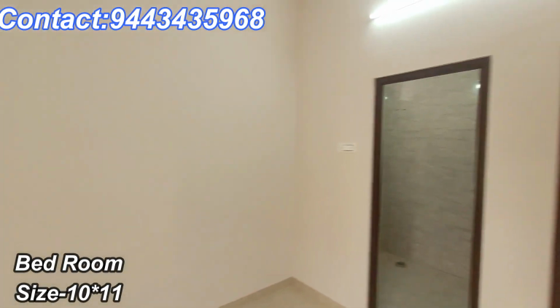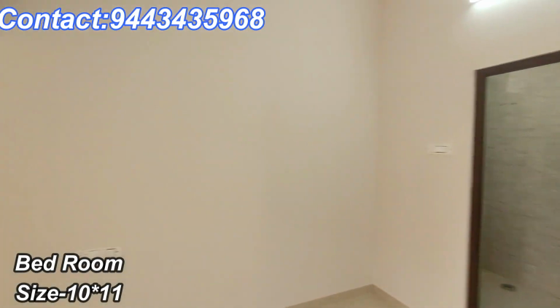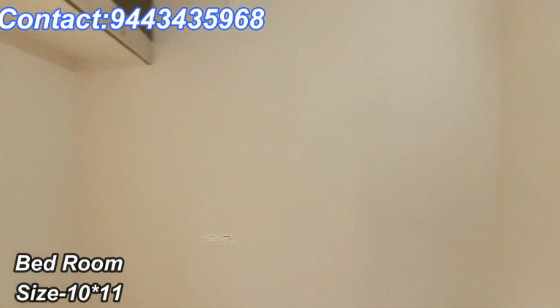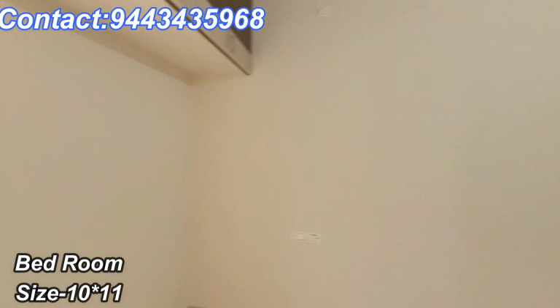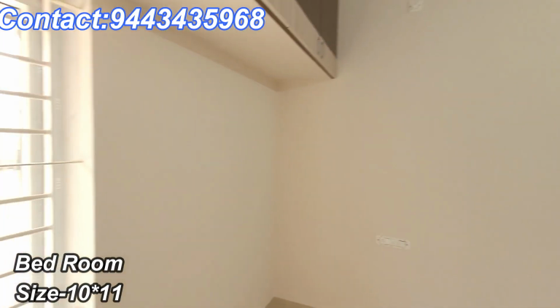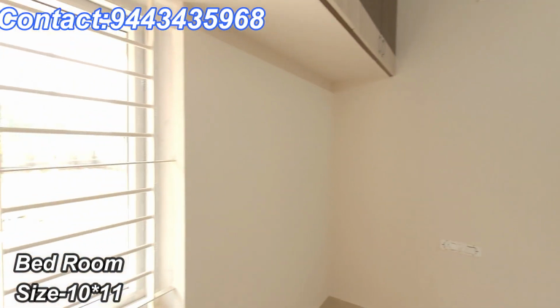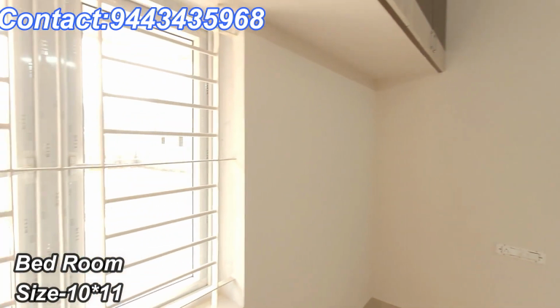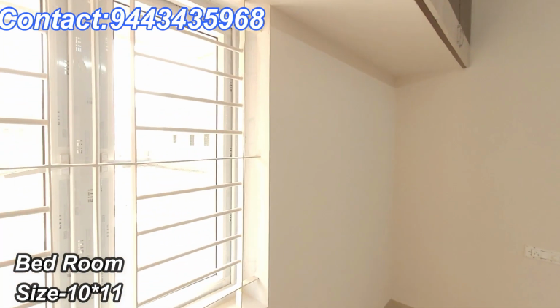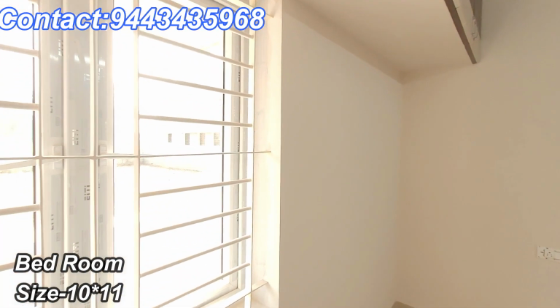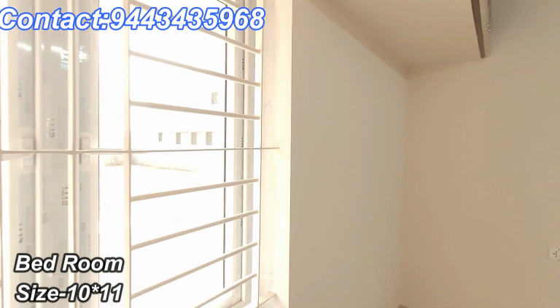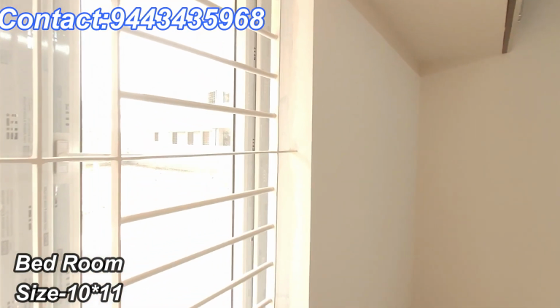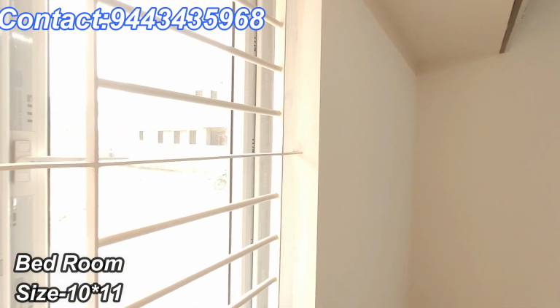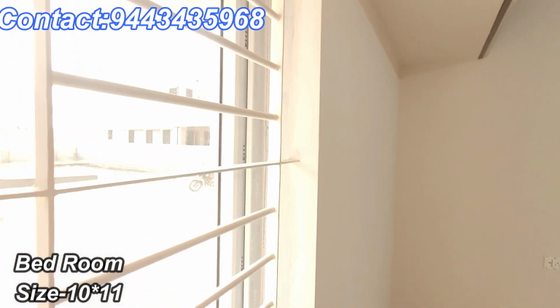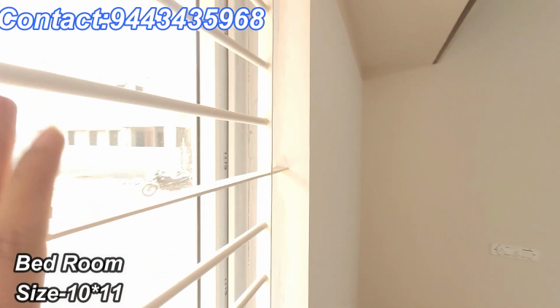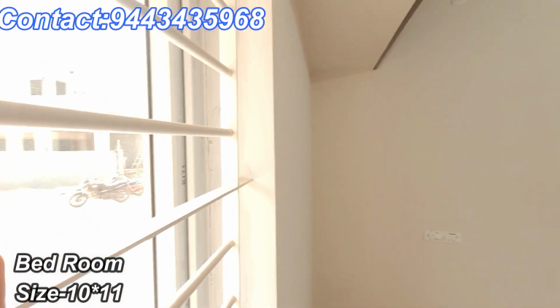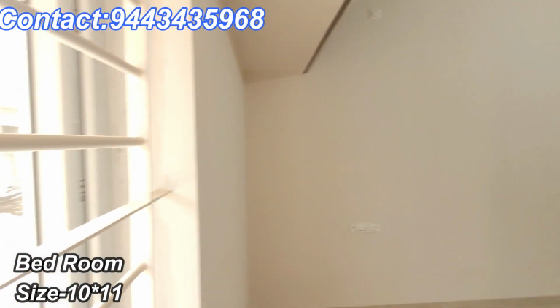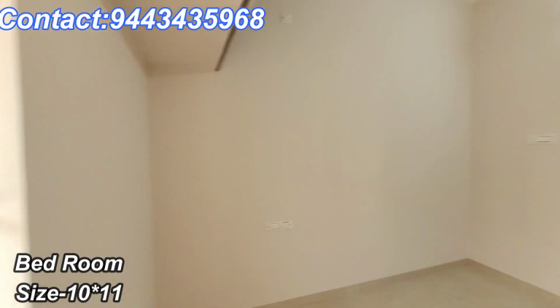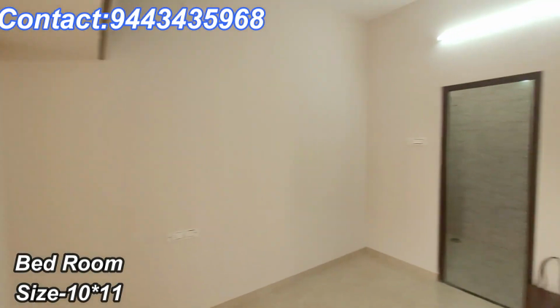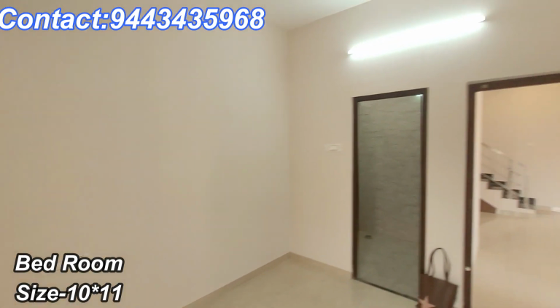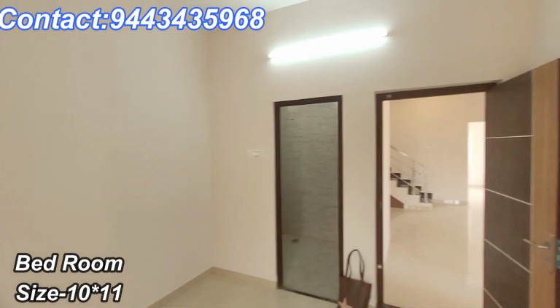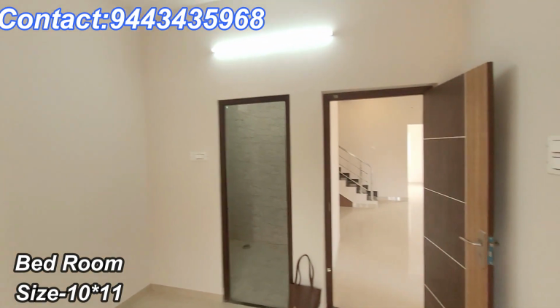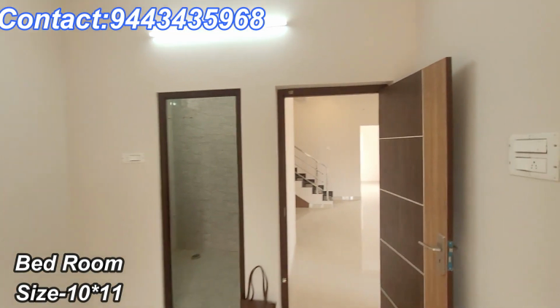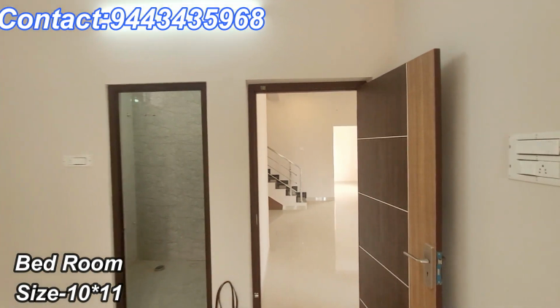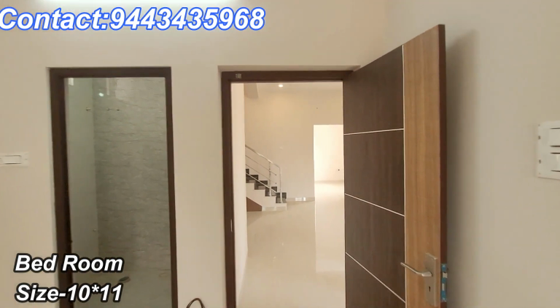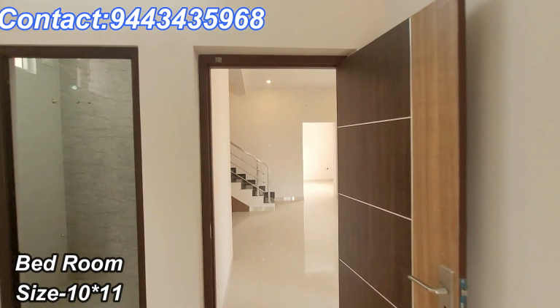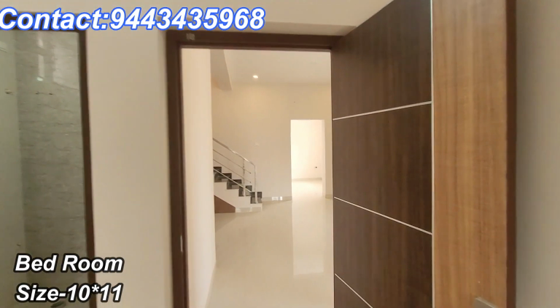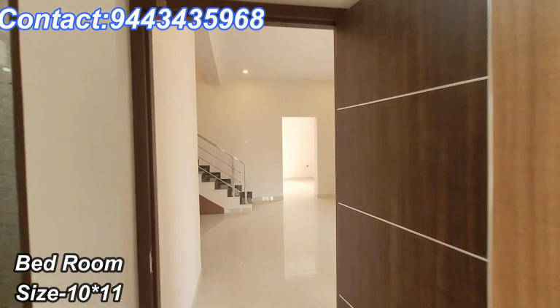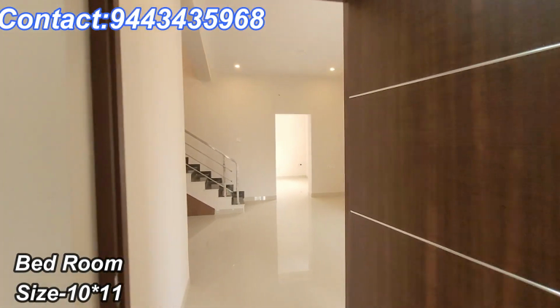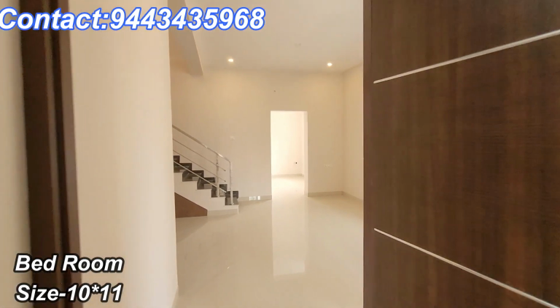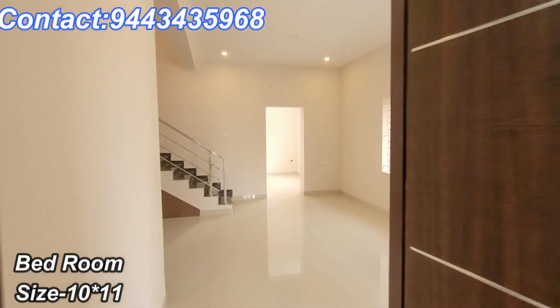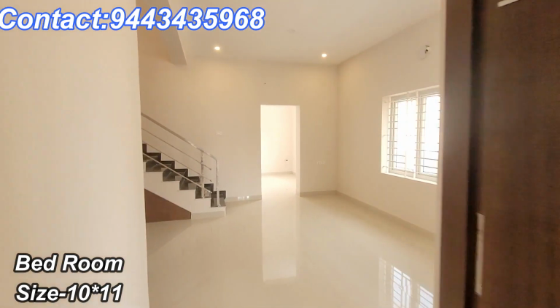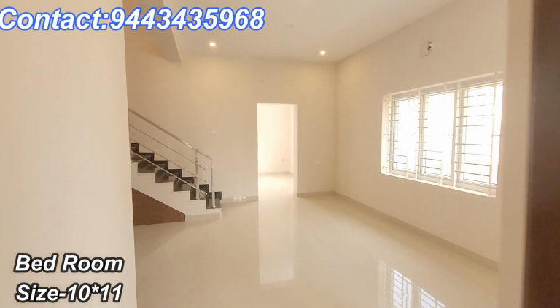This is a 3BHK house. There is a living room, dining, kitchen, and bedroom.